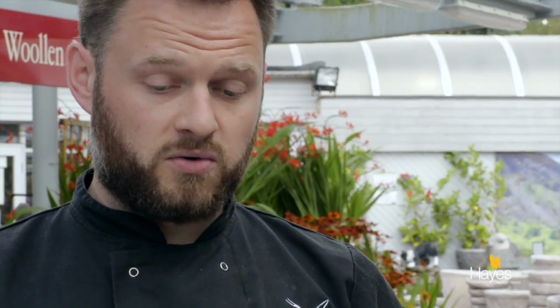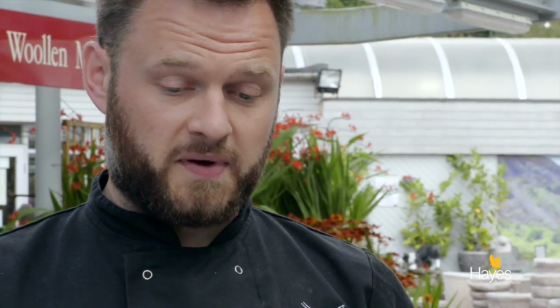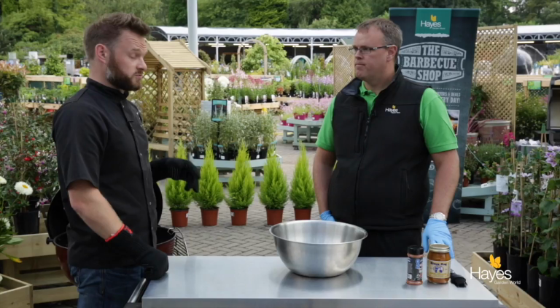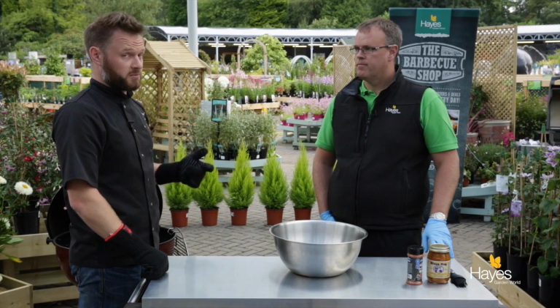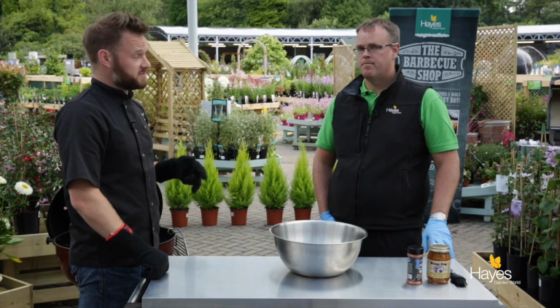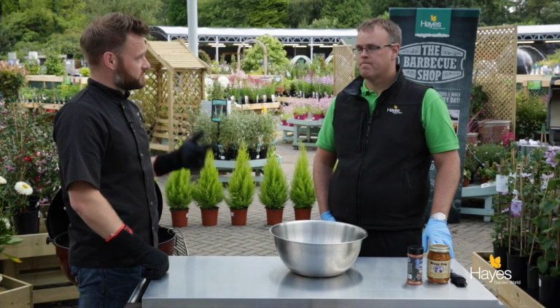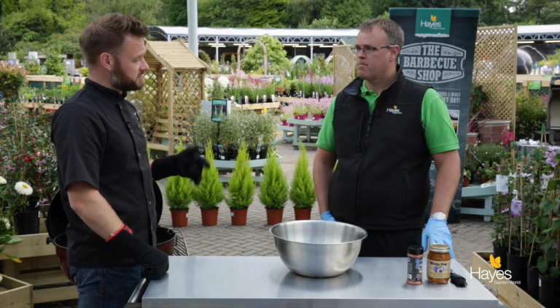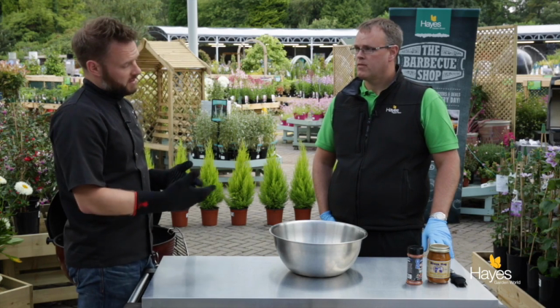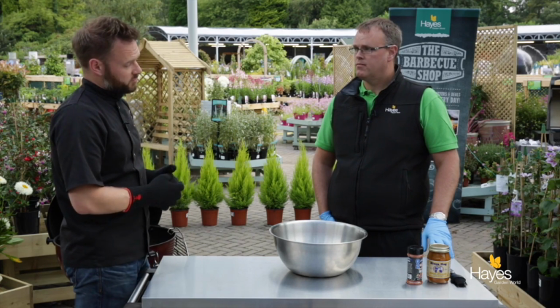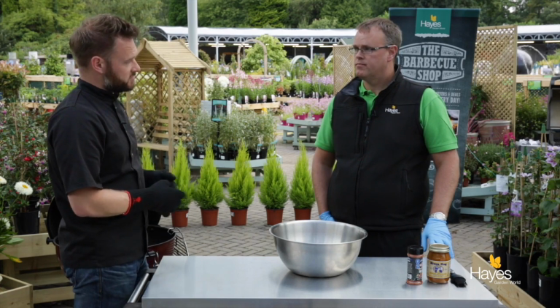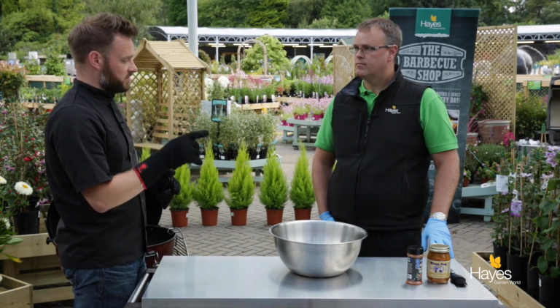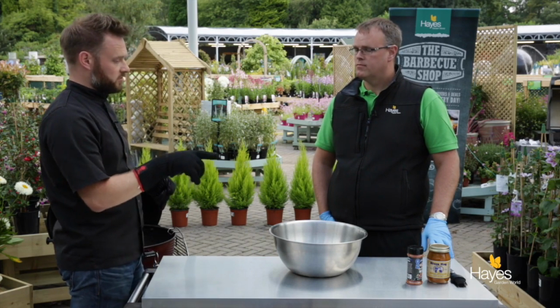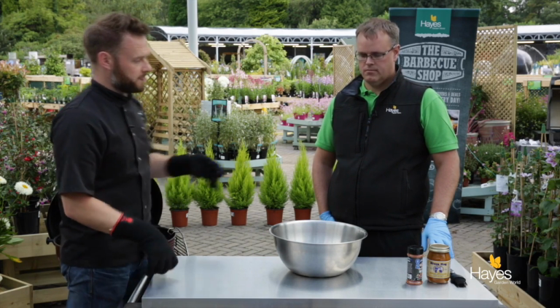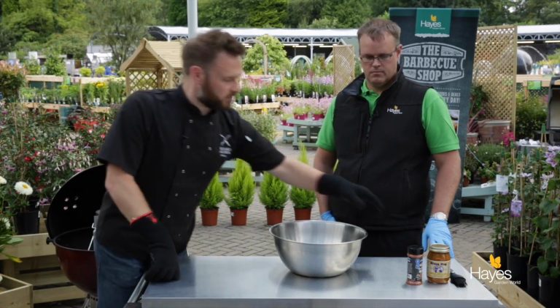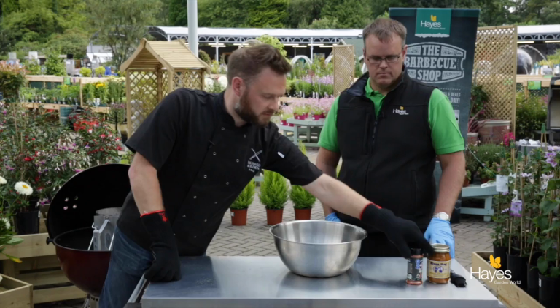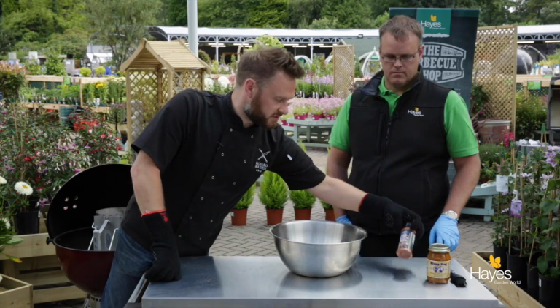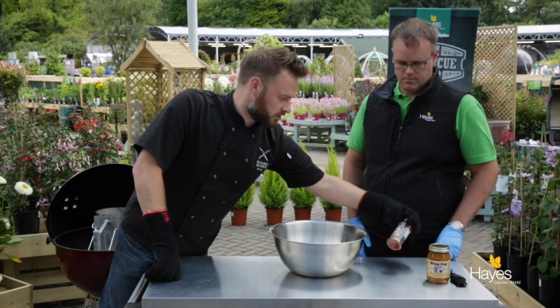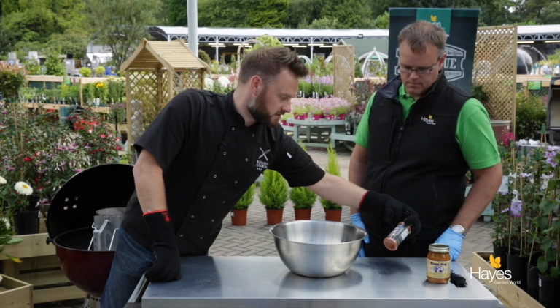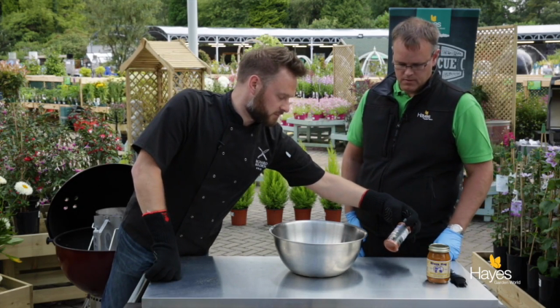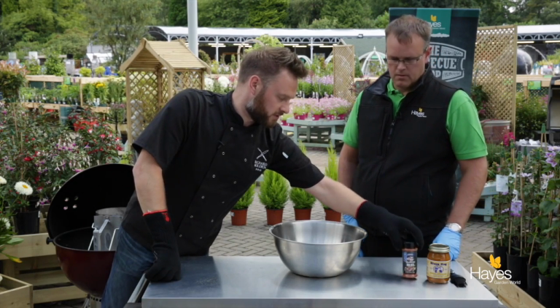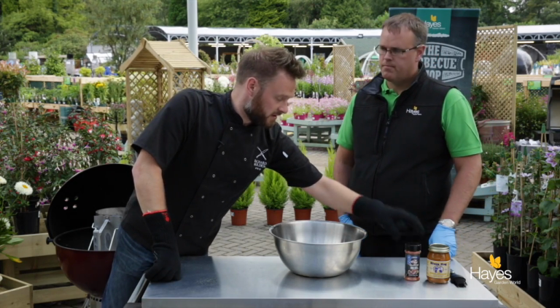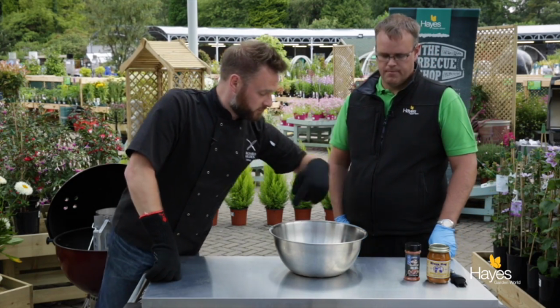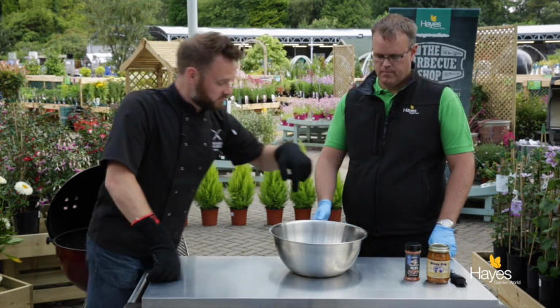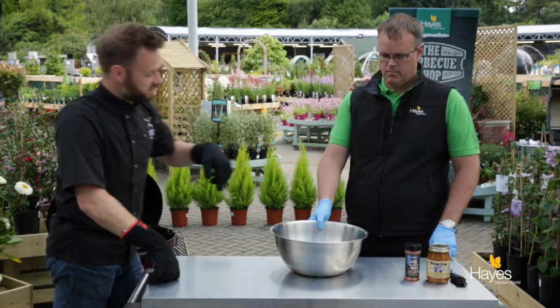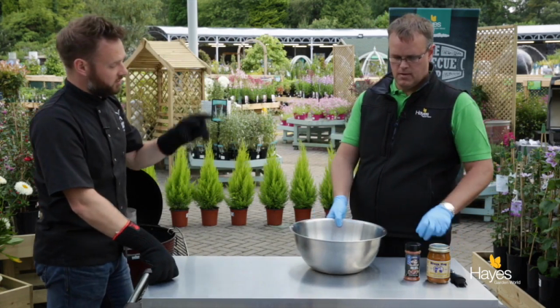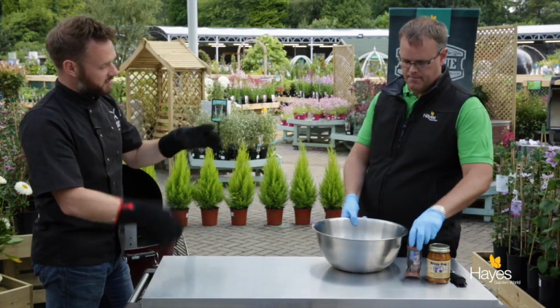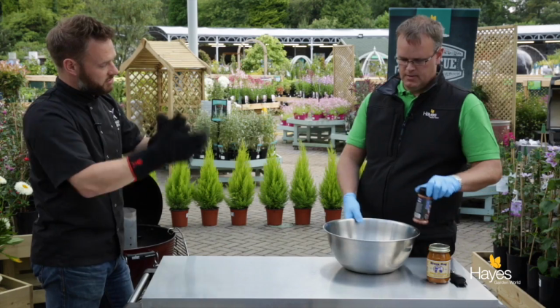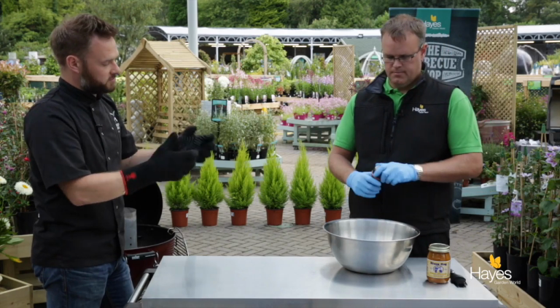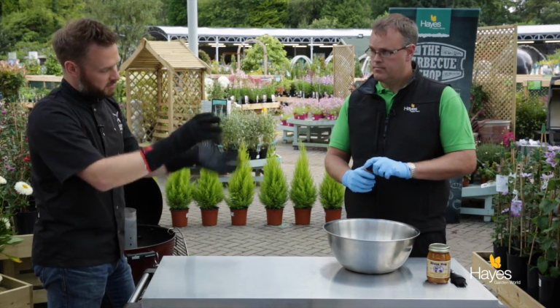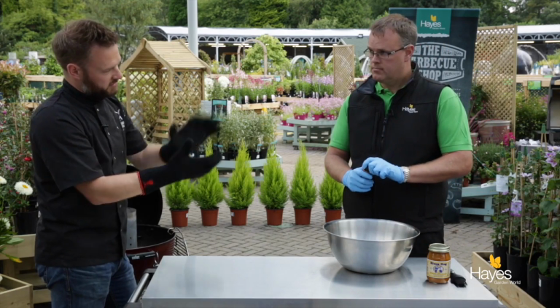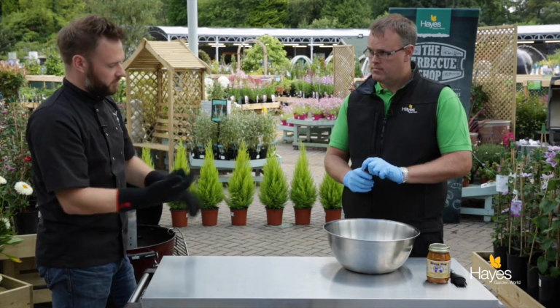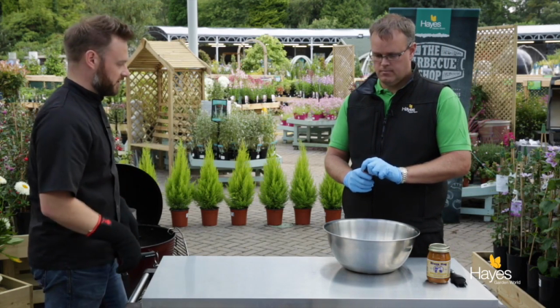We're going to talk about the difference between BBQ rubs and sauces and when to apply them. We've got one of the BBQ rubs here from the shop — it's the Three Little Pigs BBQ rub. If you want to put a generous amount of that onto the wings and just tumble those, we'll tilt the bowl up when we've finished.